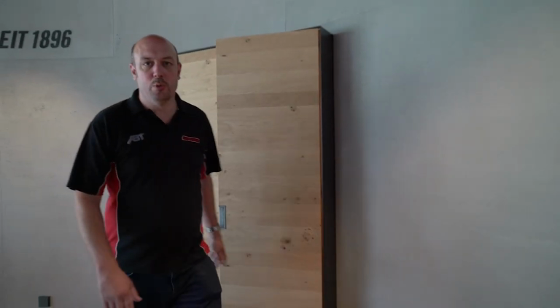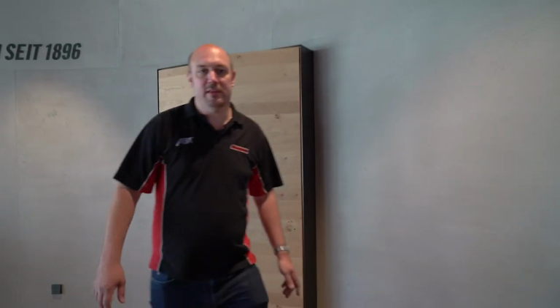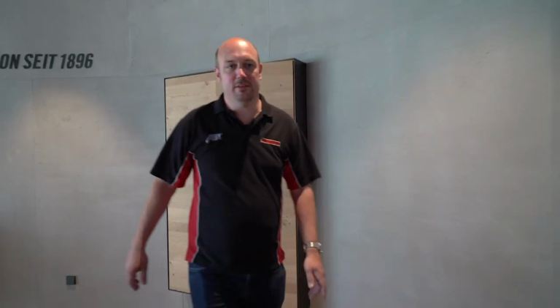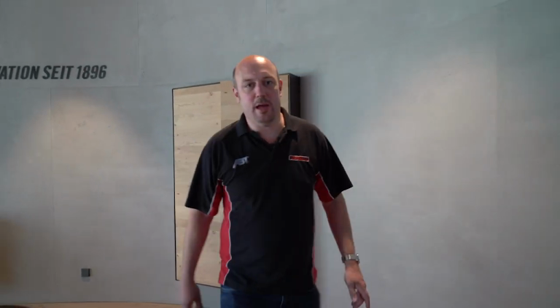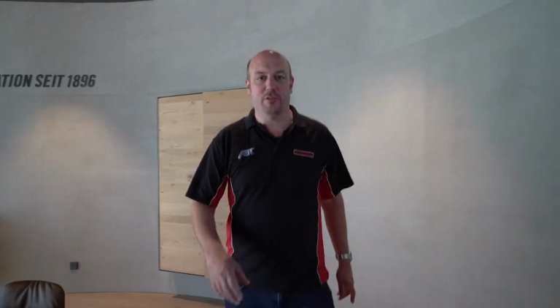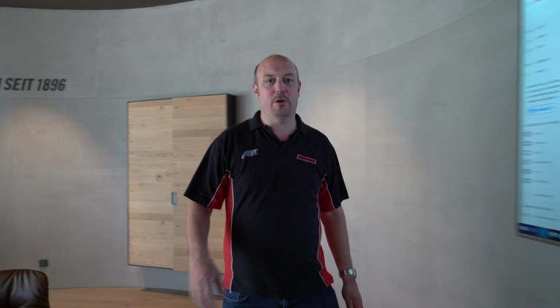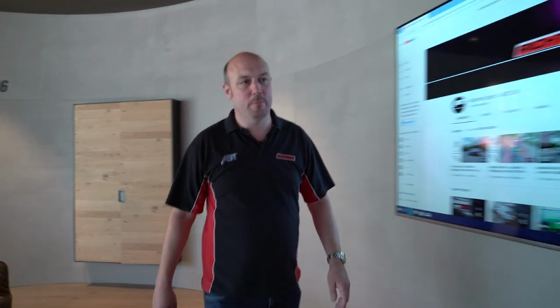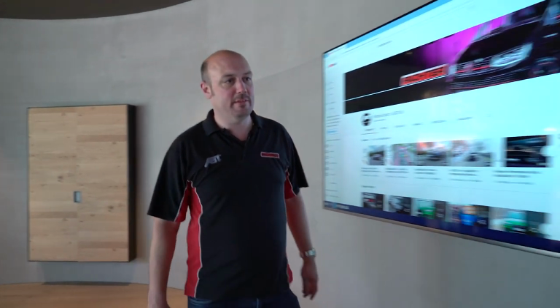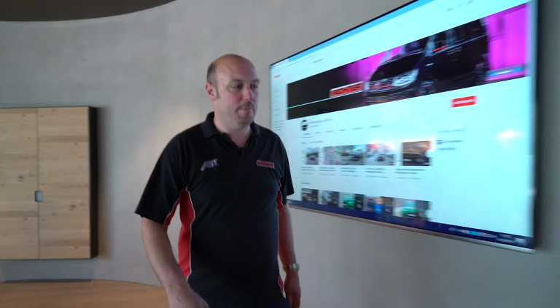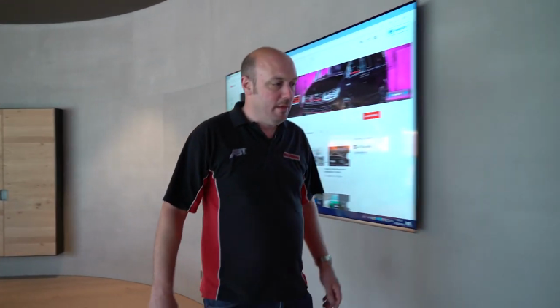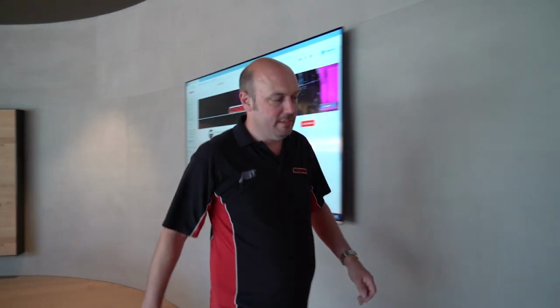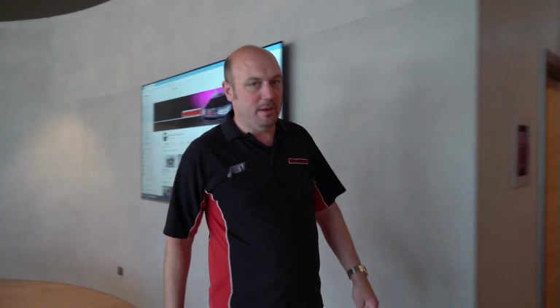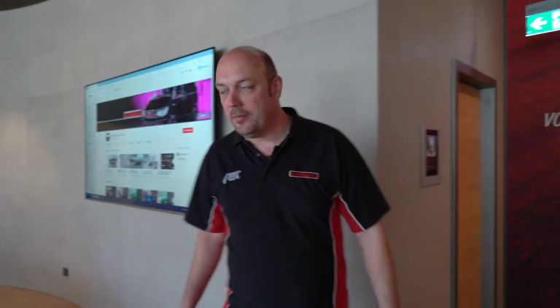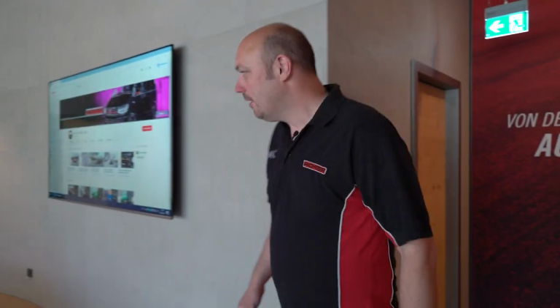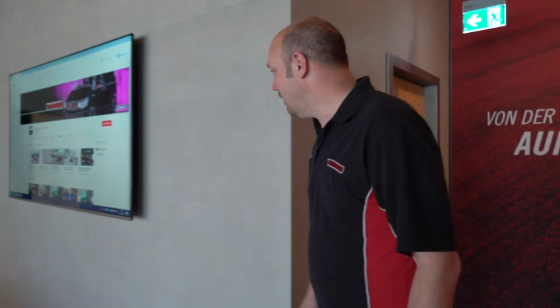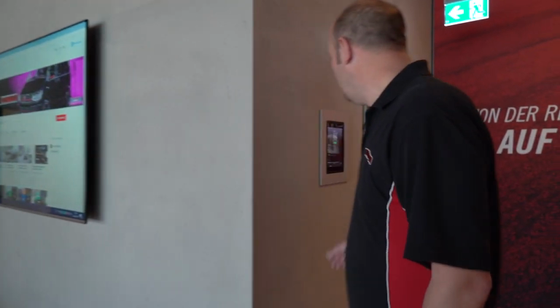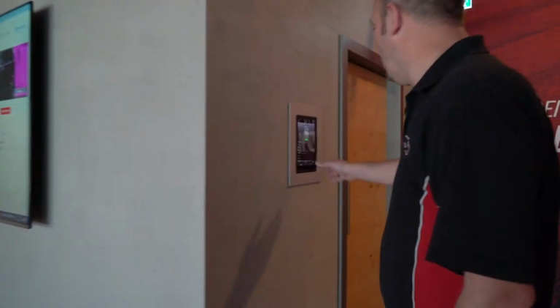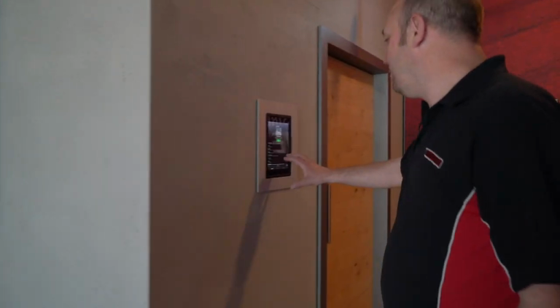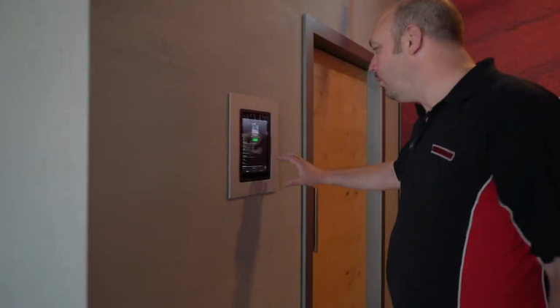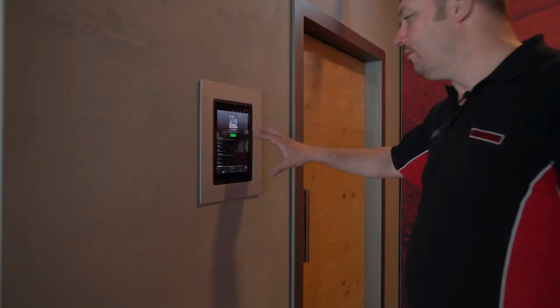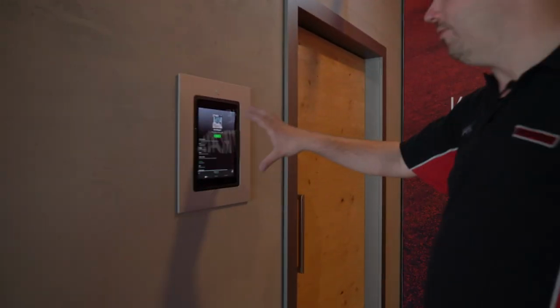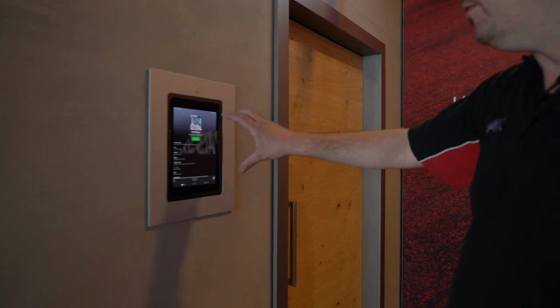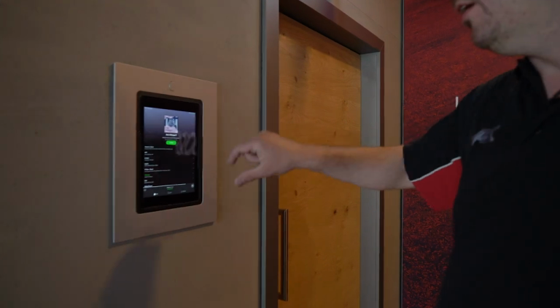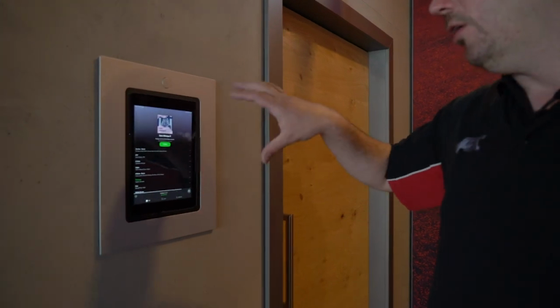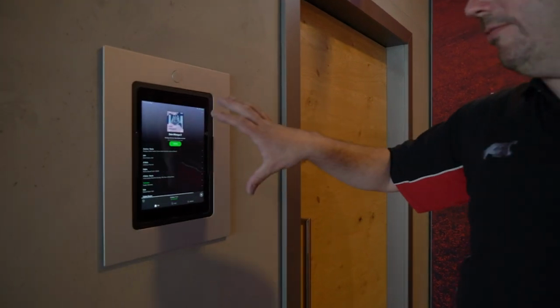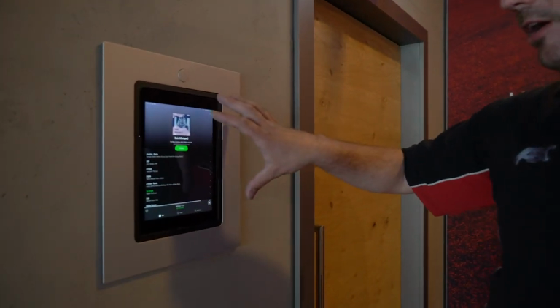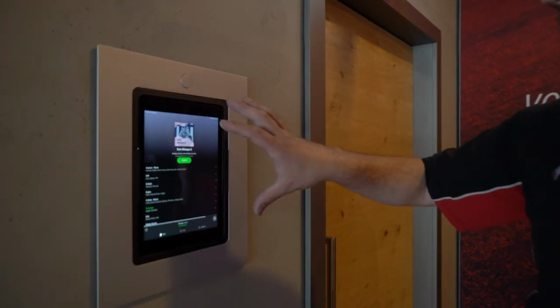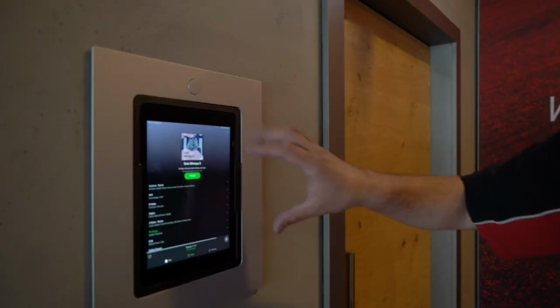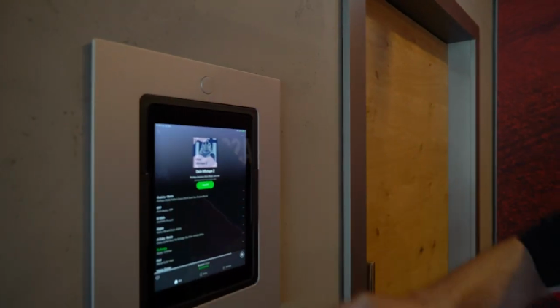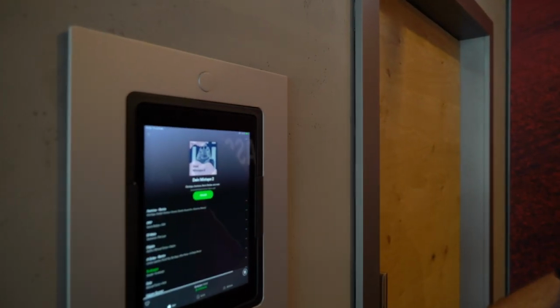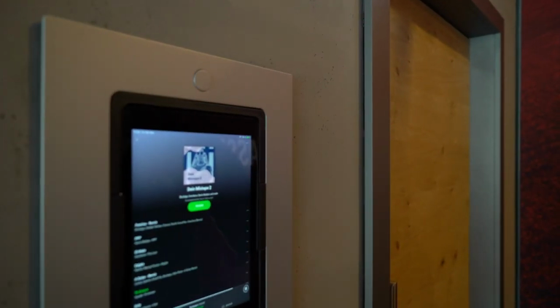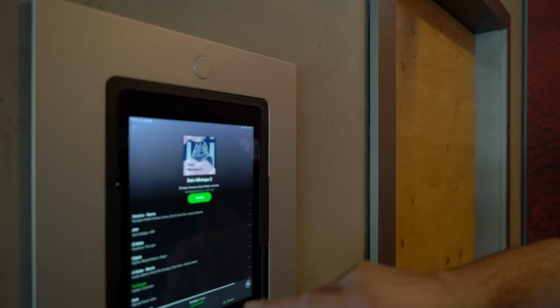This entire lounge is controlled by a system around here. There's an iPad on the wall — all of the music, all of the video, and all of the lighting is controlled from this iPad.